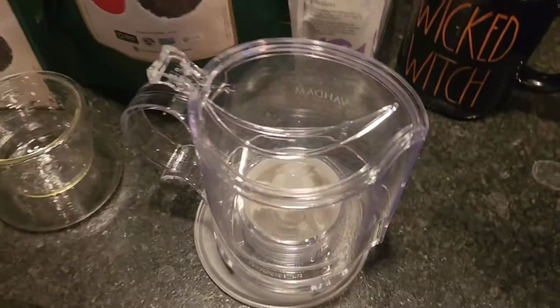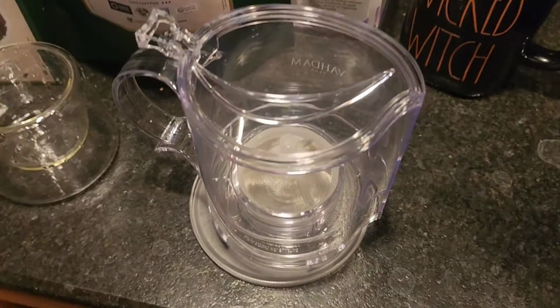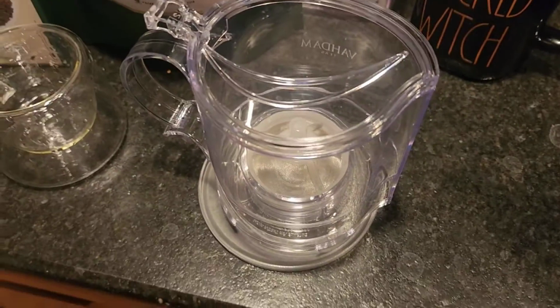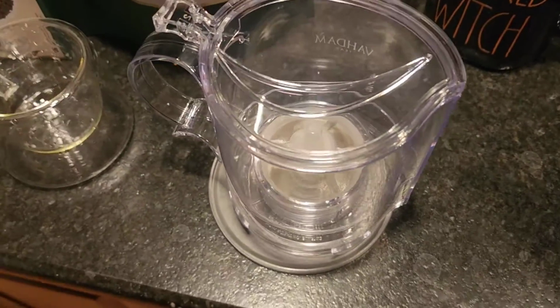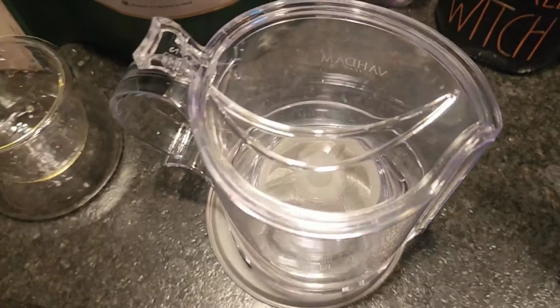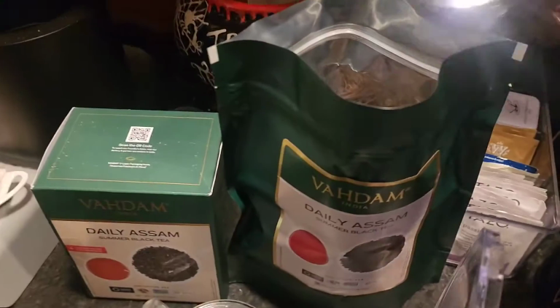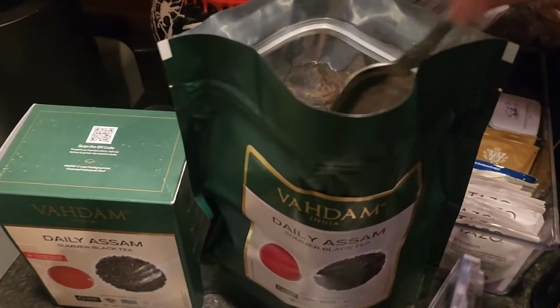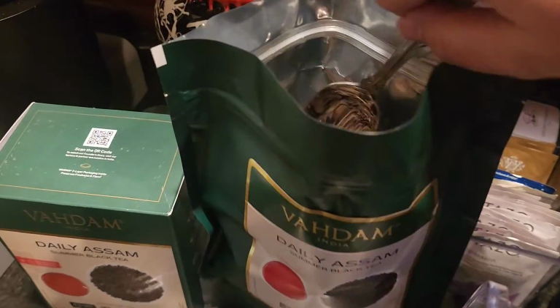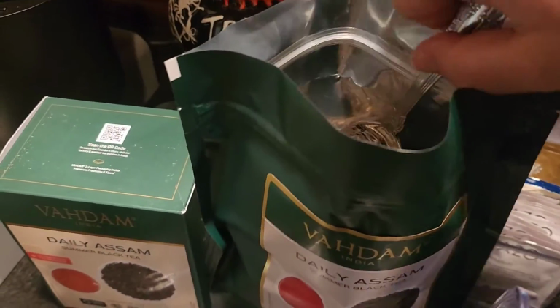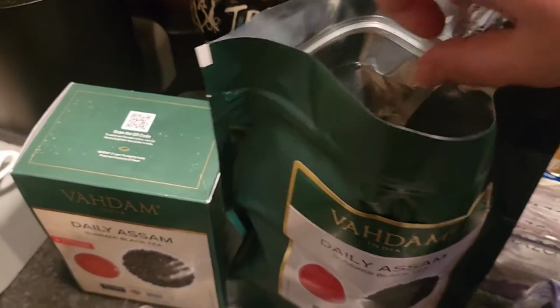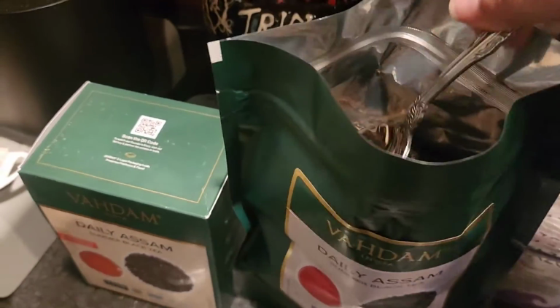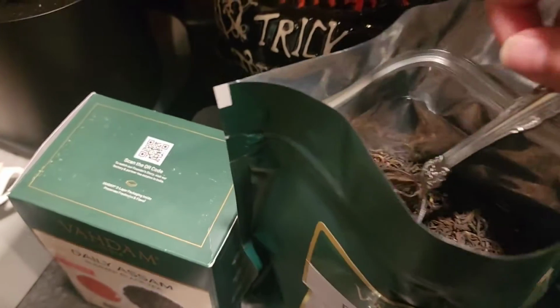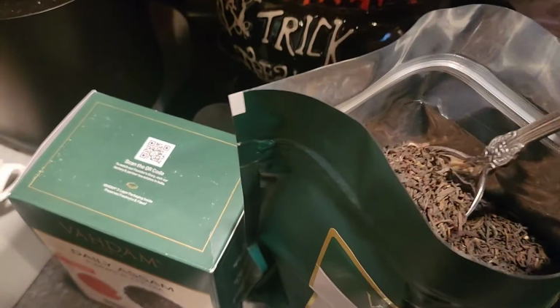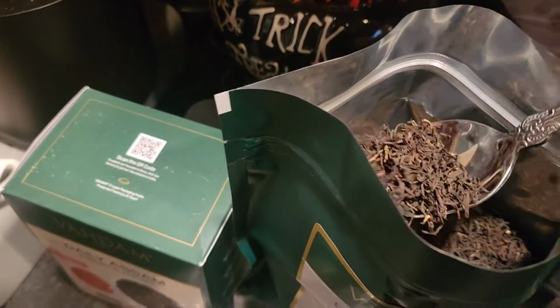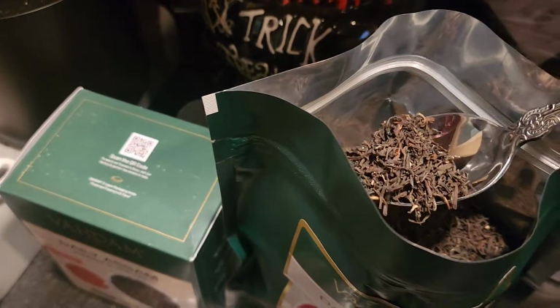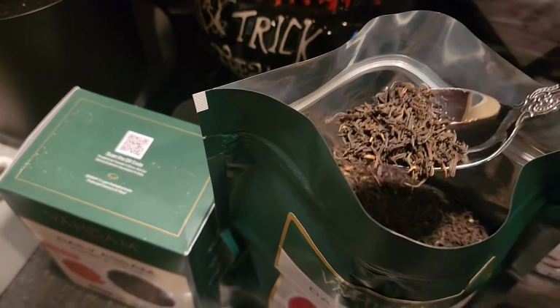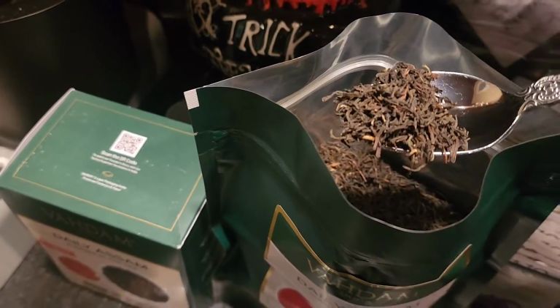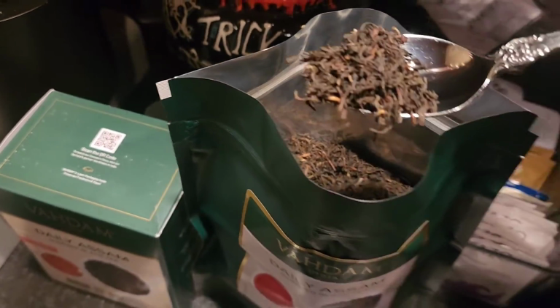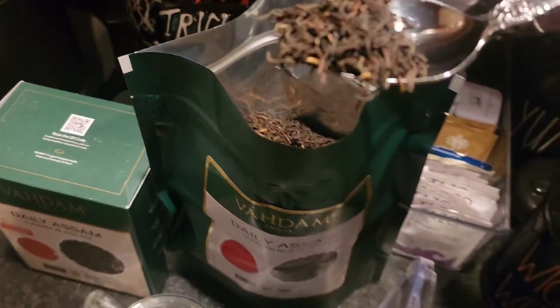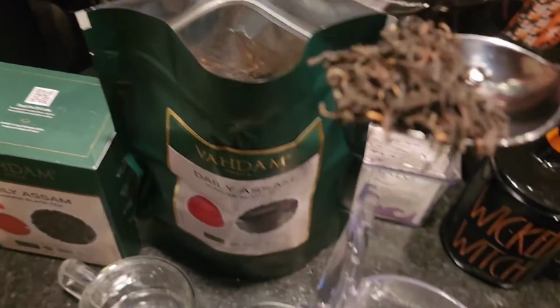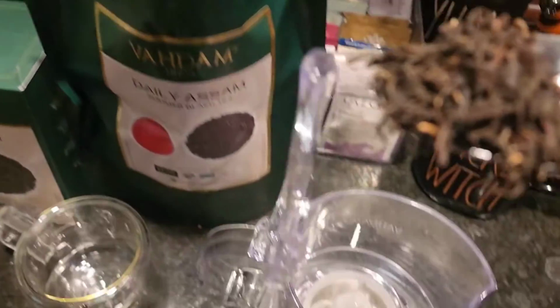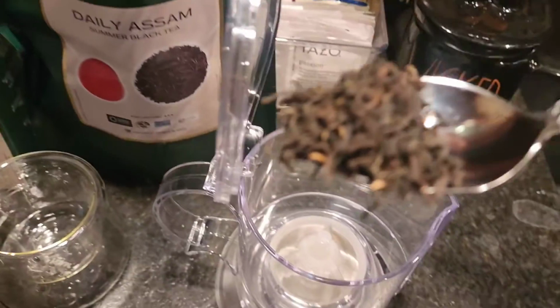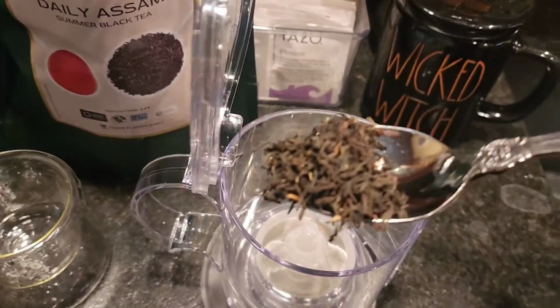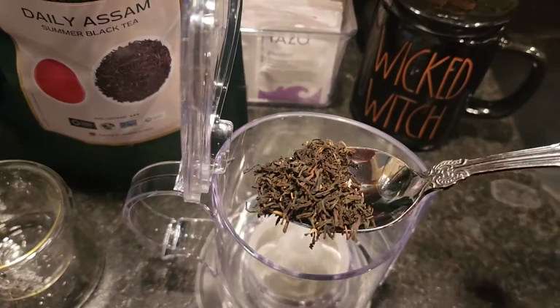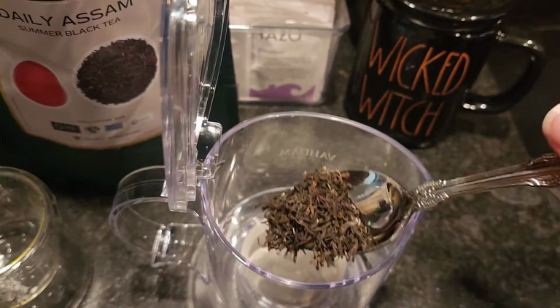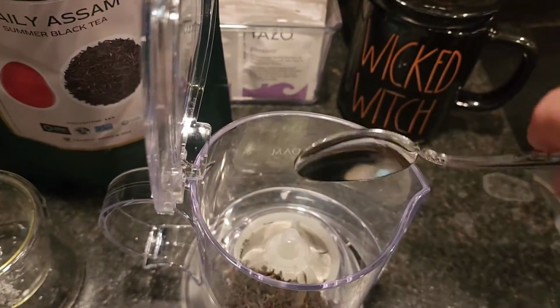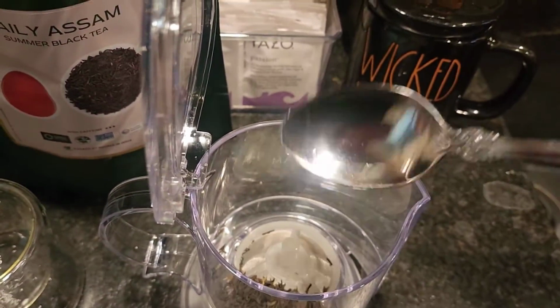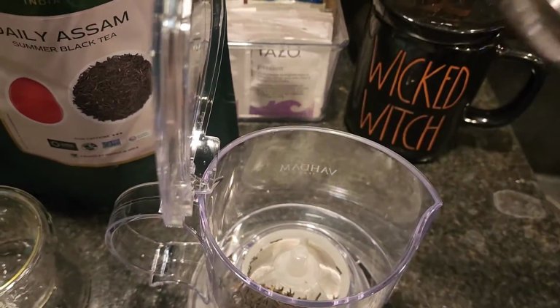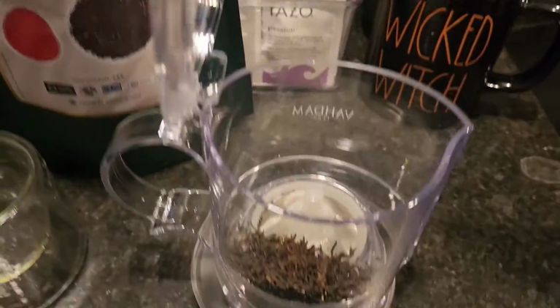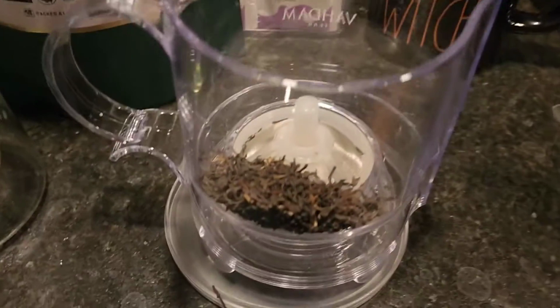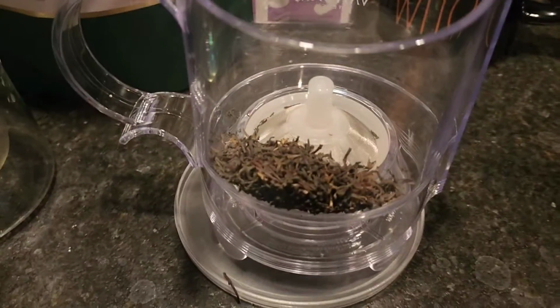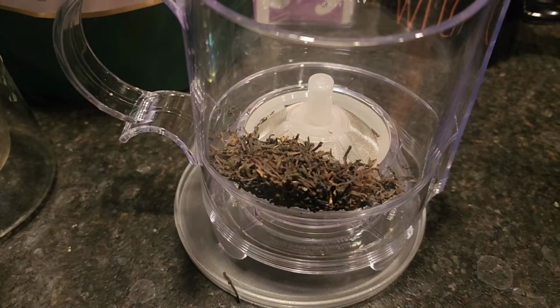So this is my new favorite. What you're going to do is first go down in here and take as much tea — little or as much as you like — and place it straight down in this Imperial Tea Maker.